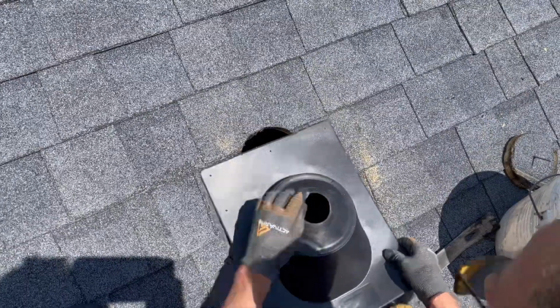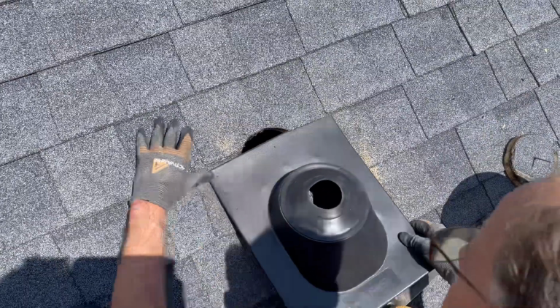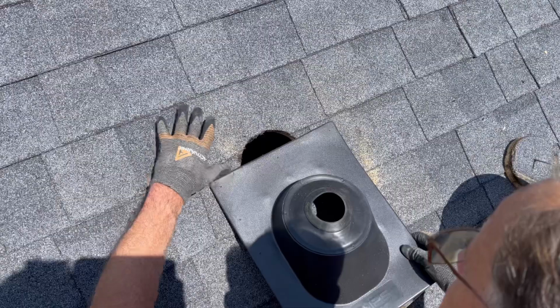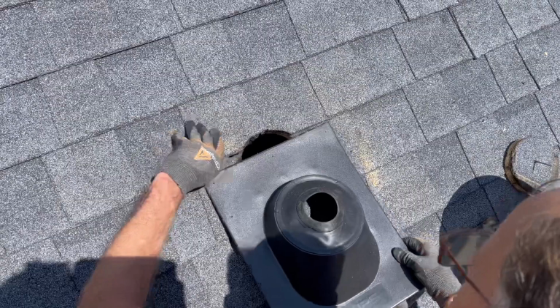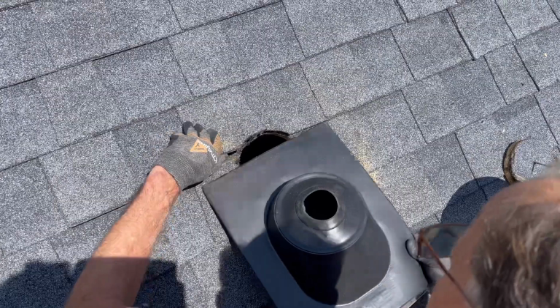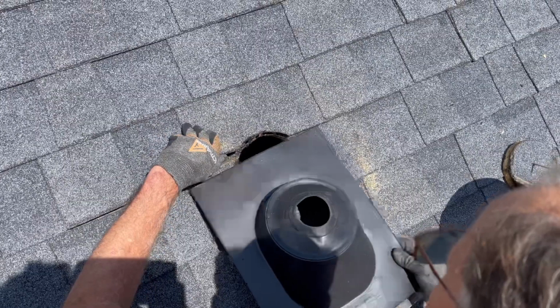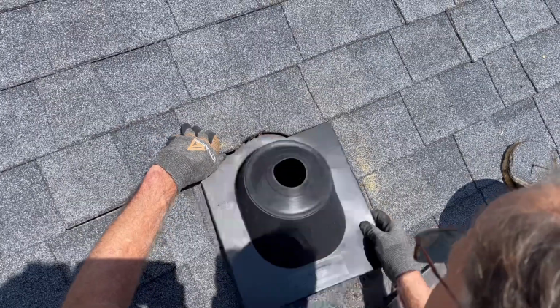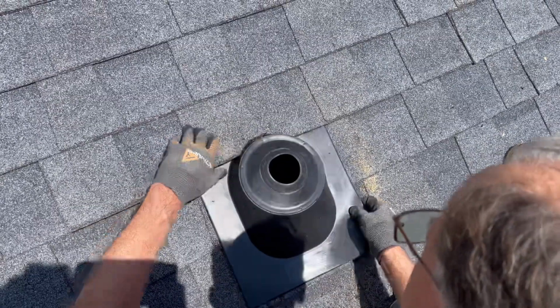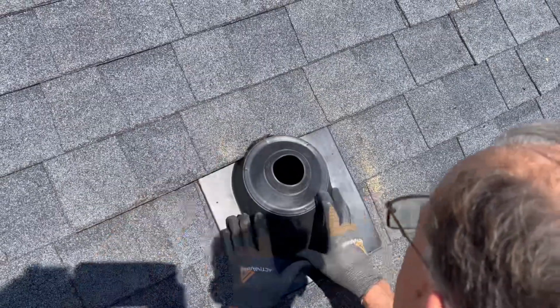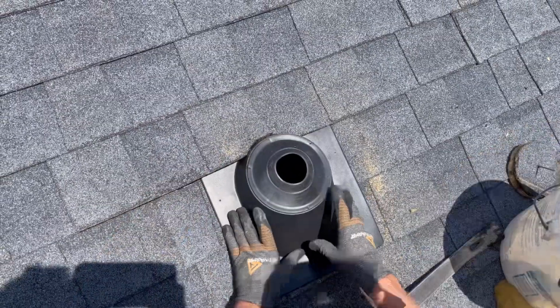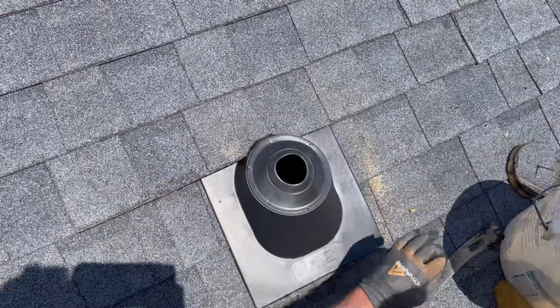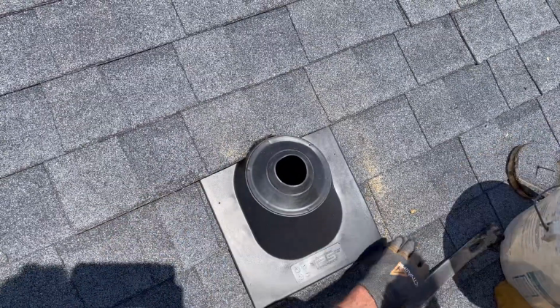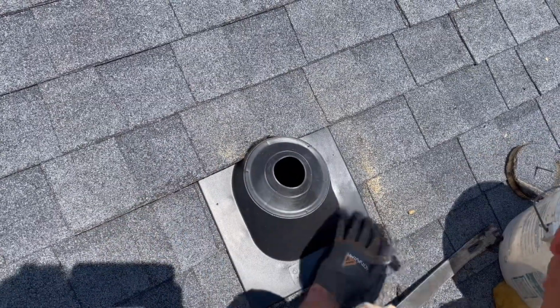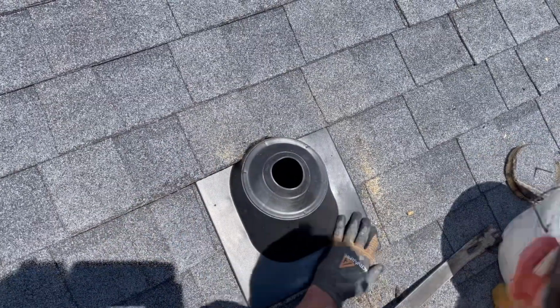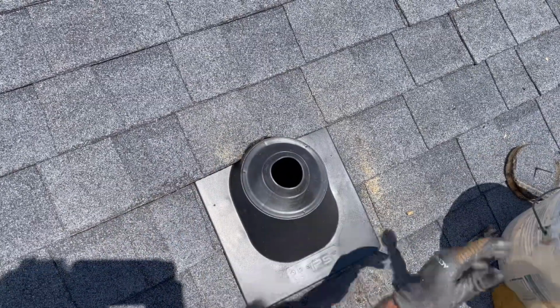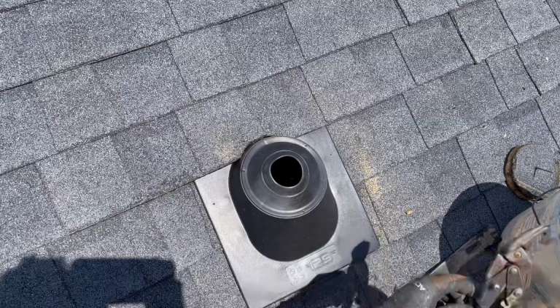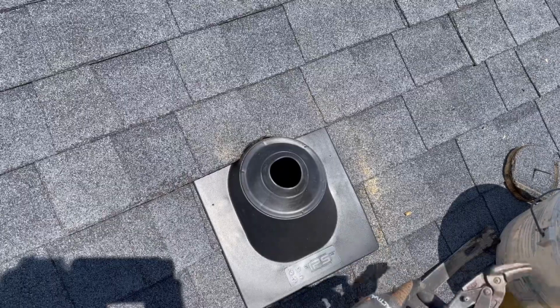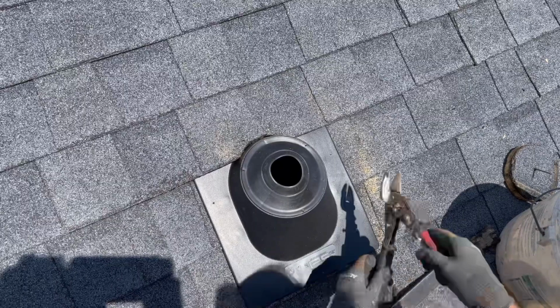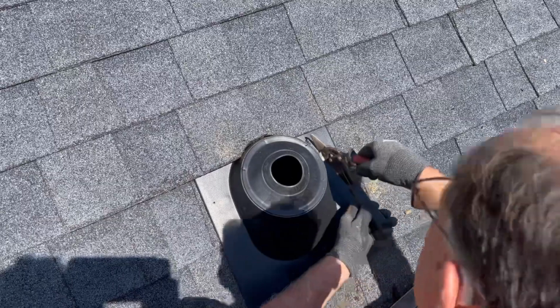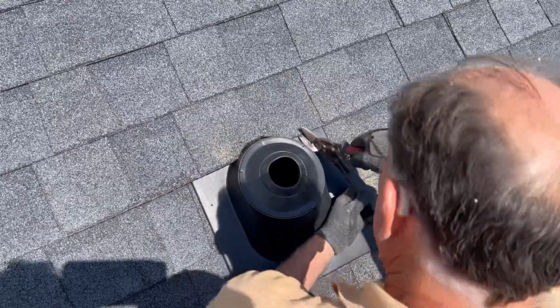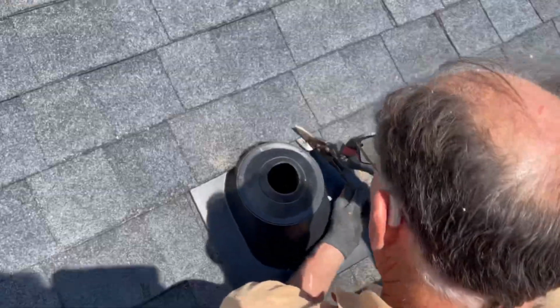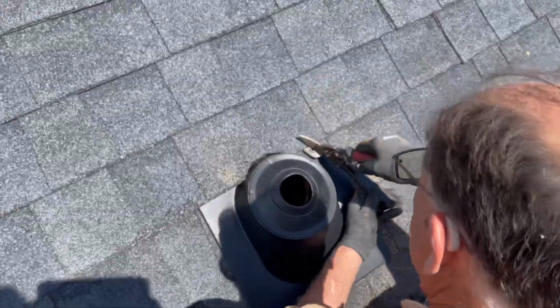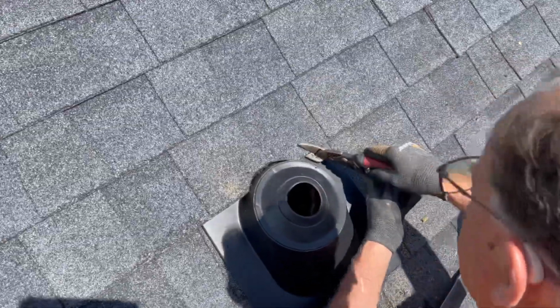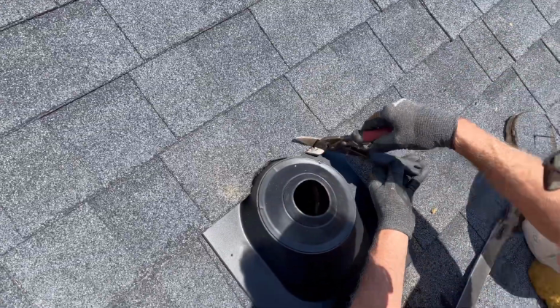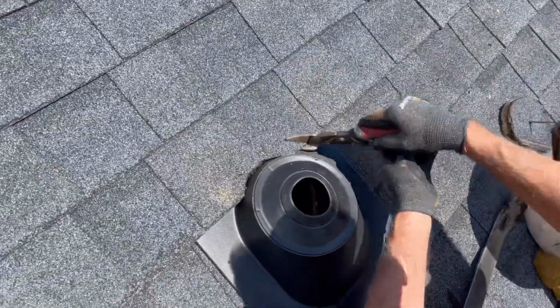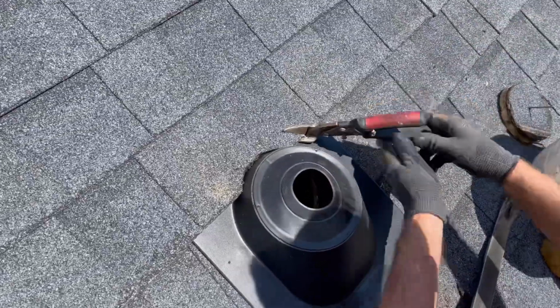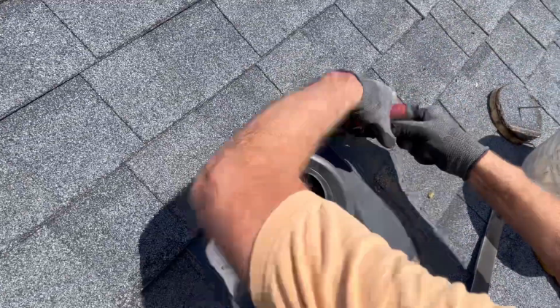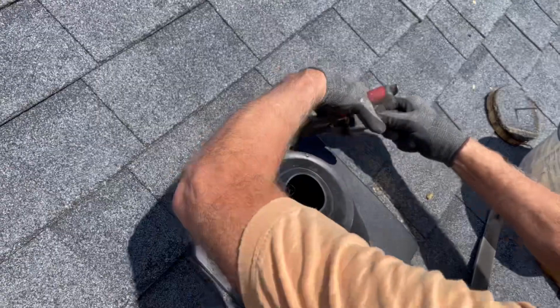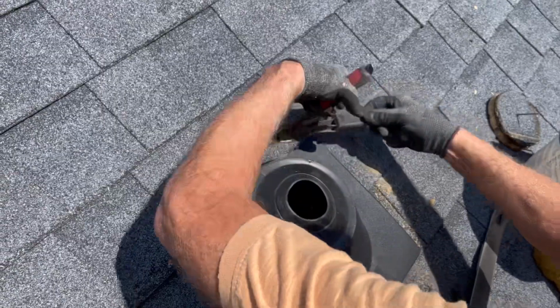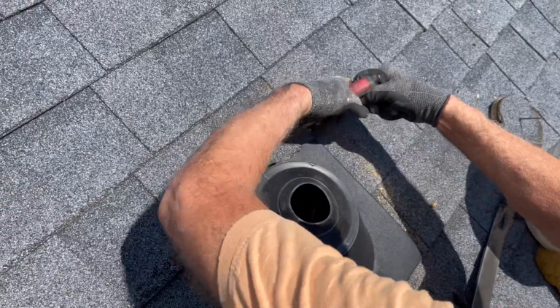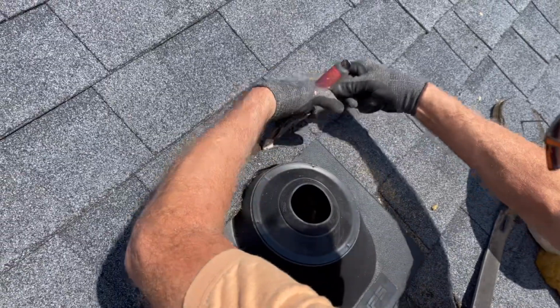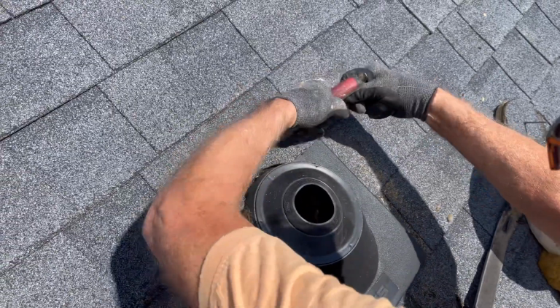Next, you want to slide your flashing up and cut either with a pair of snips or a roofing knife around the top of the flashing. This will allow it to line up with your hole.